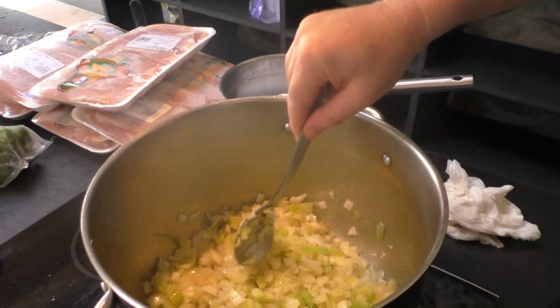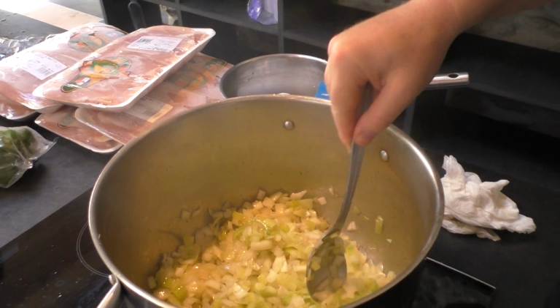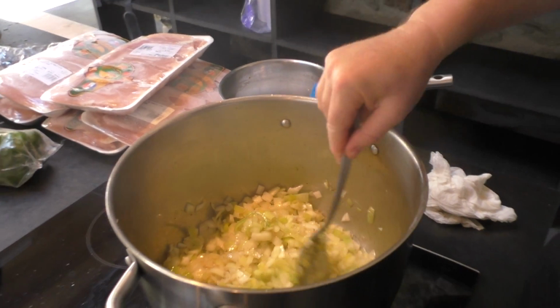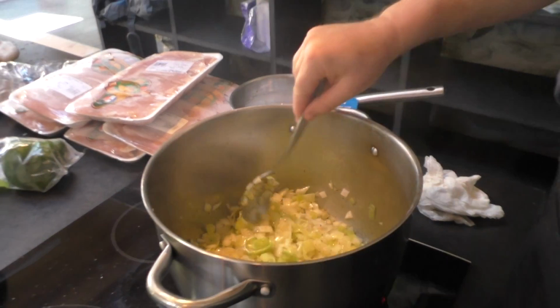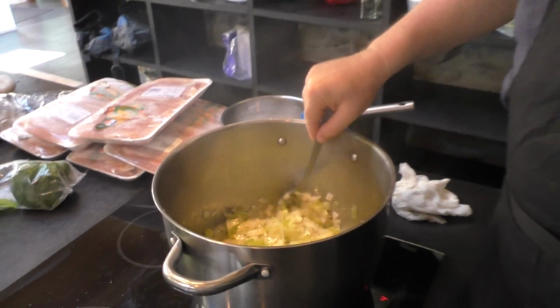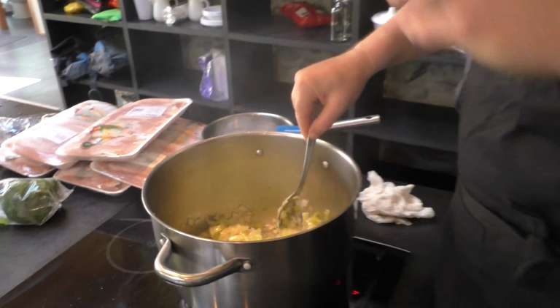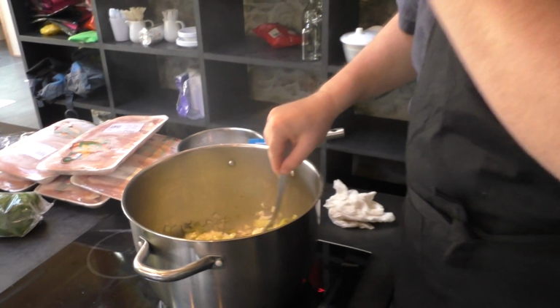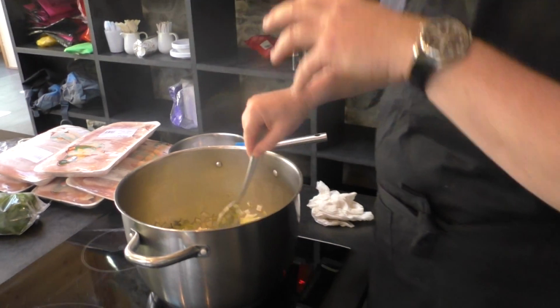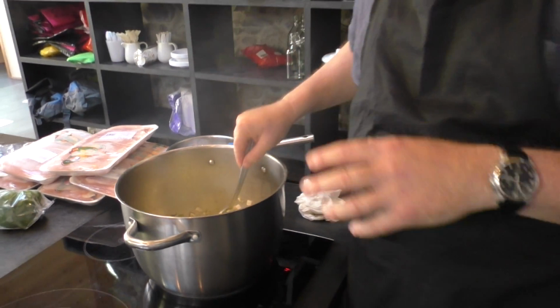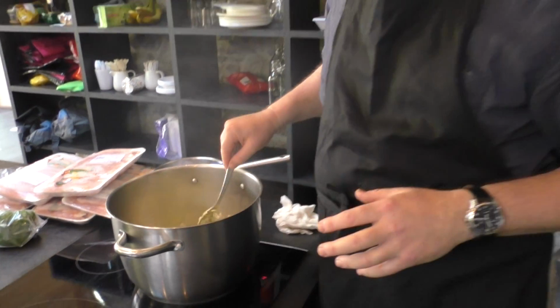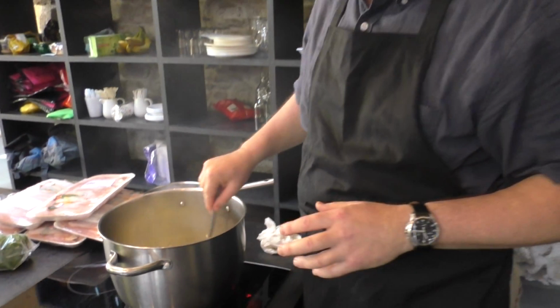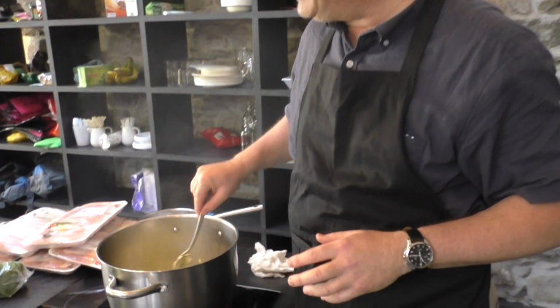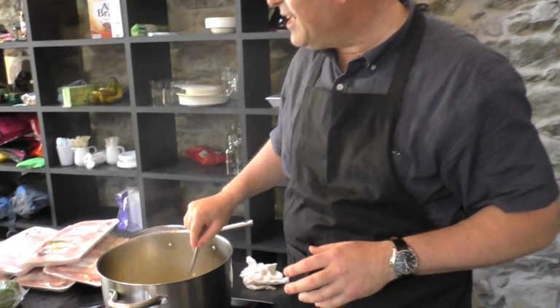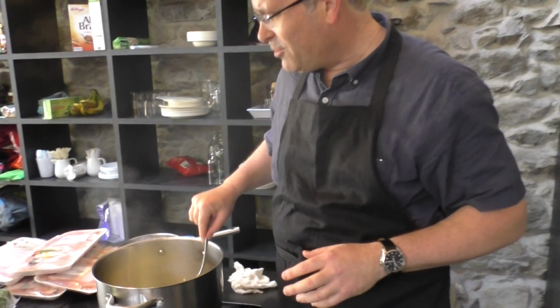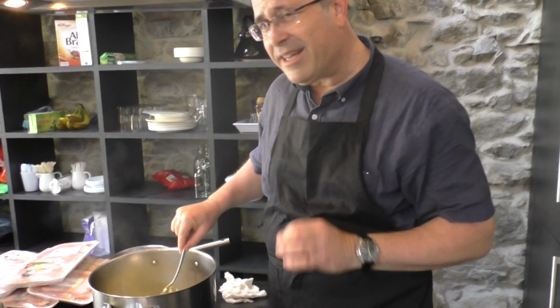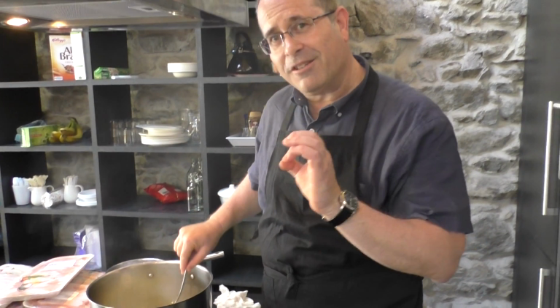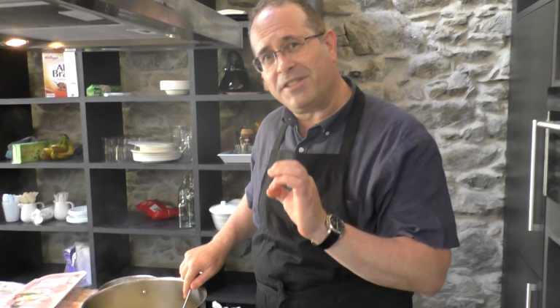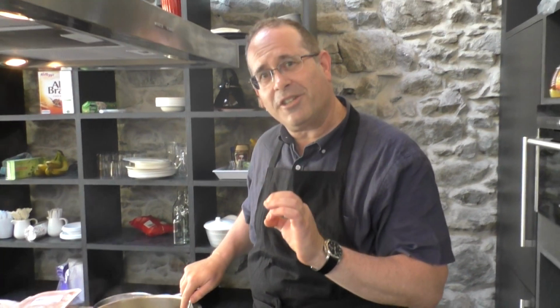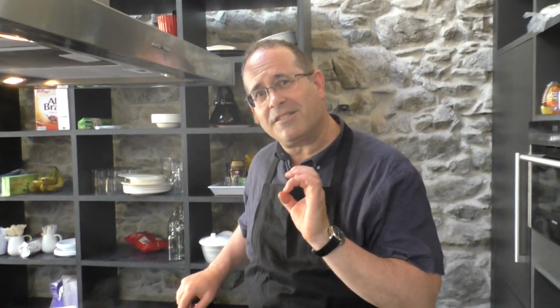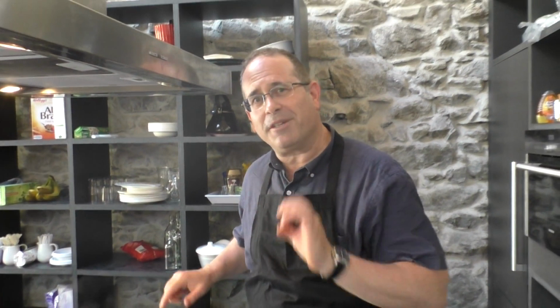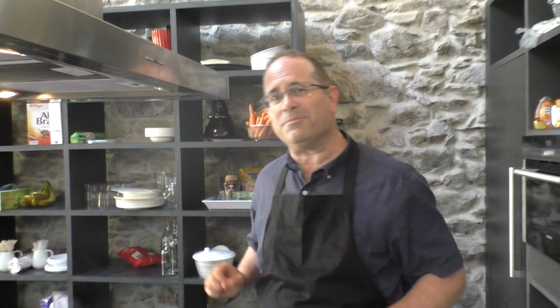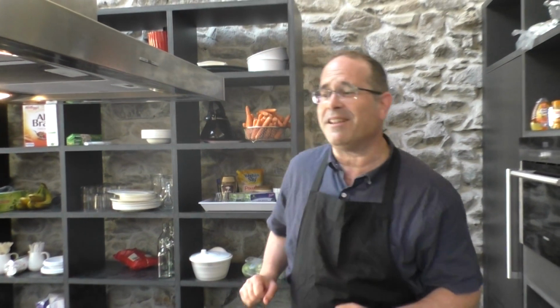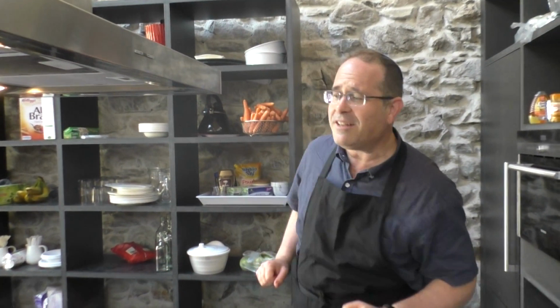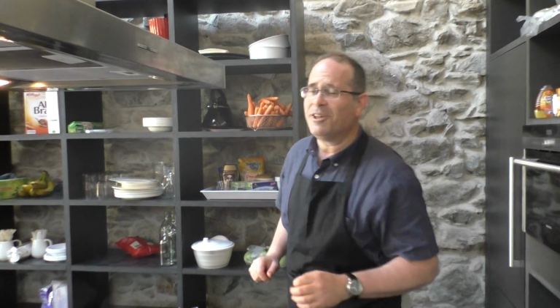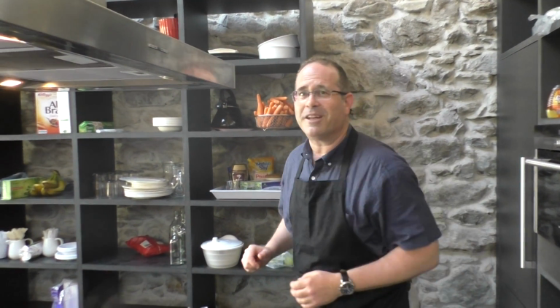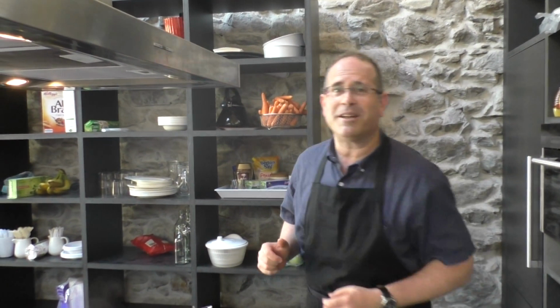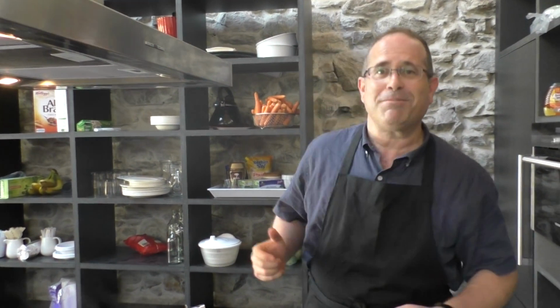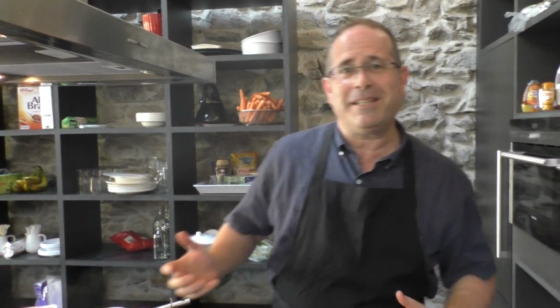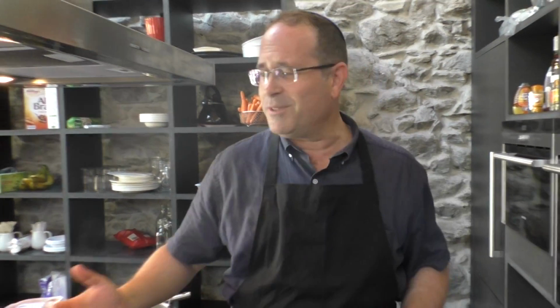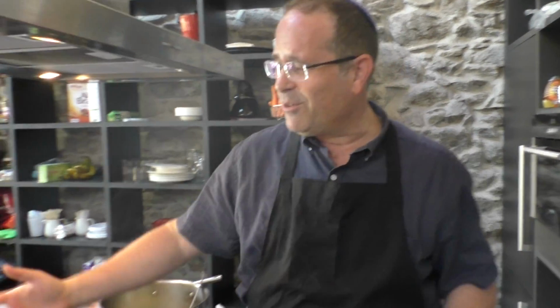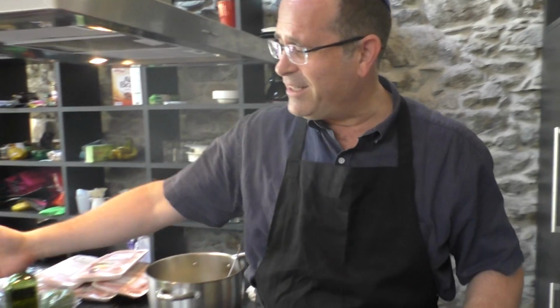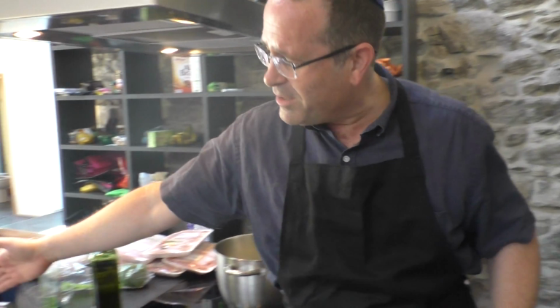Smell that aroma. And I'll be adding the celery and some garlic and a little bit of ginger and some mushrooms. And then we're going to put in the split peas, which are already soaking.